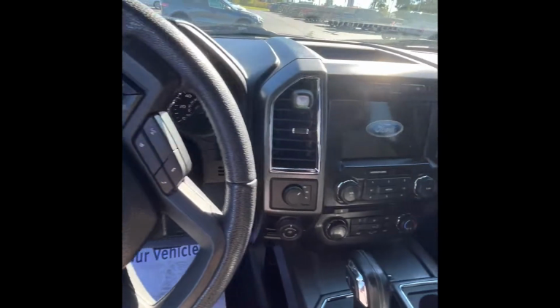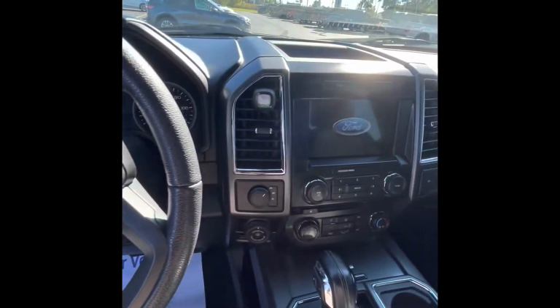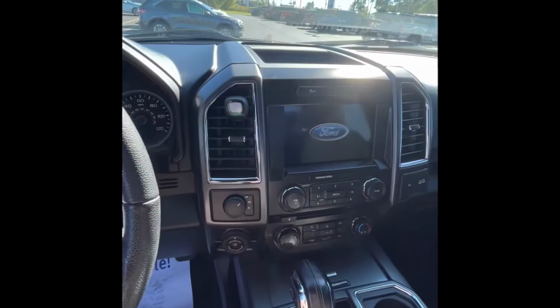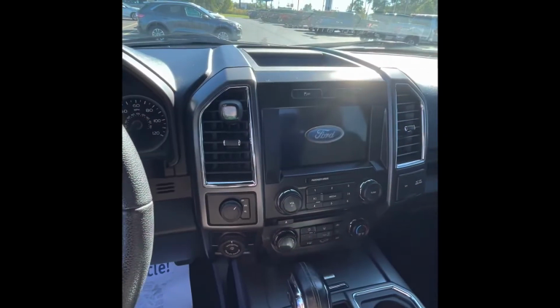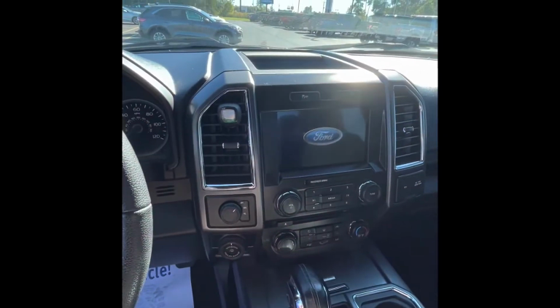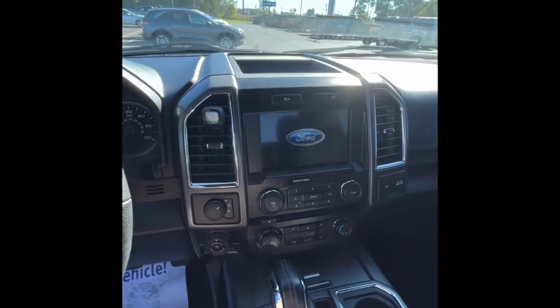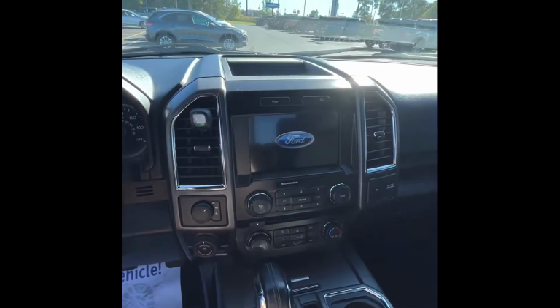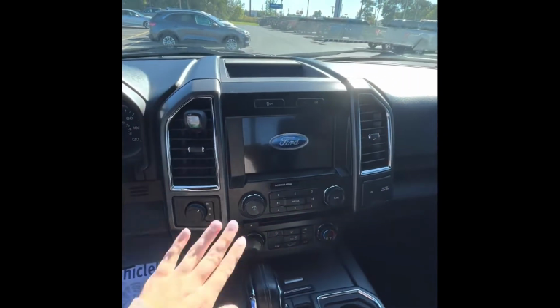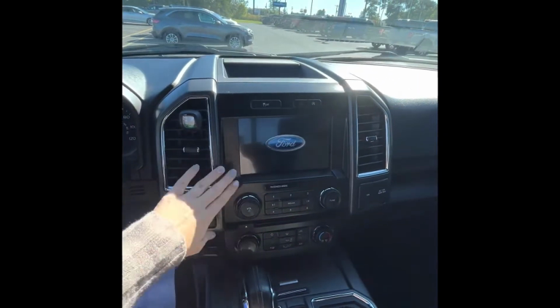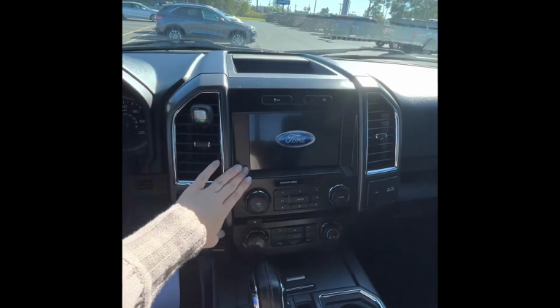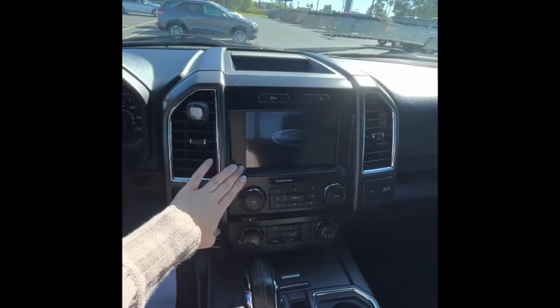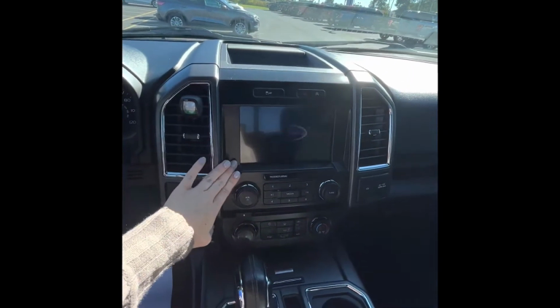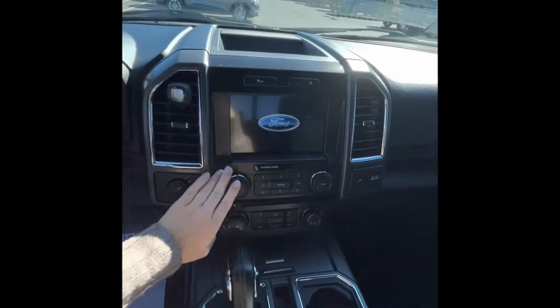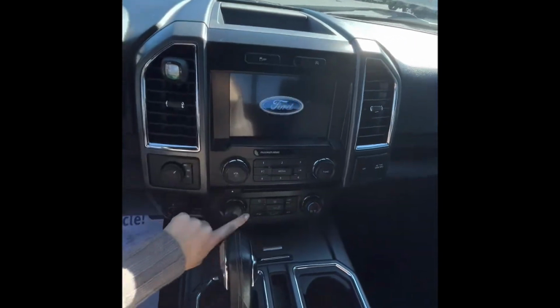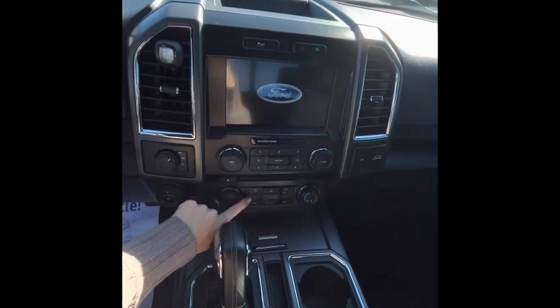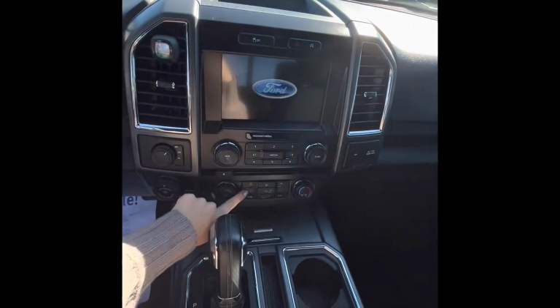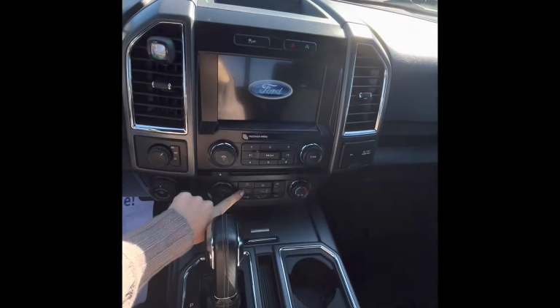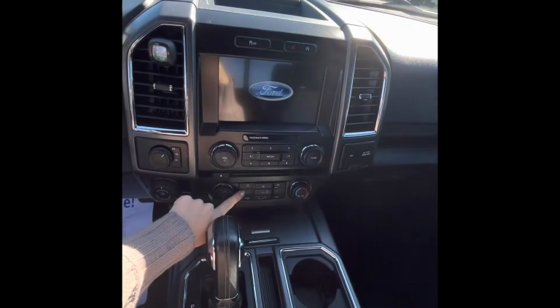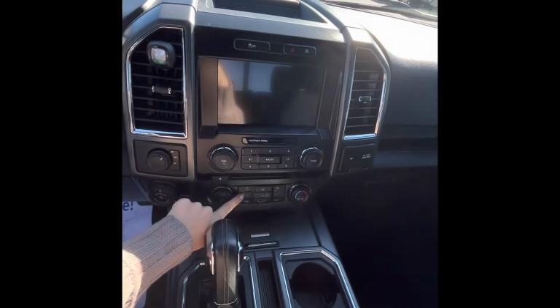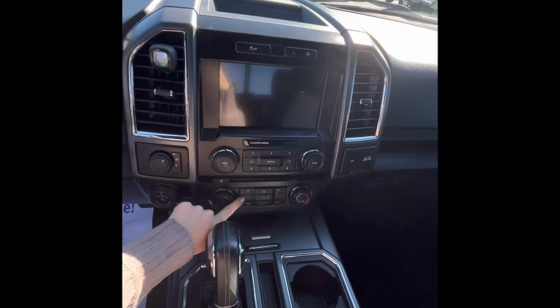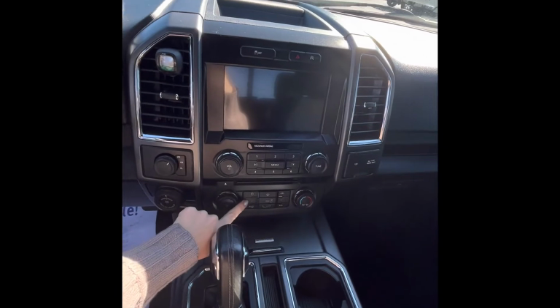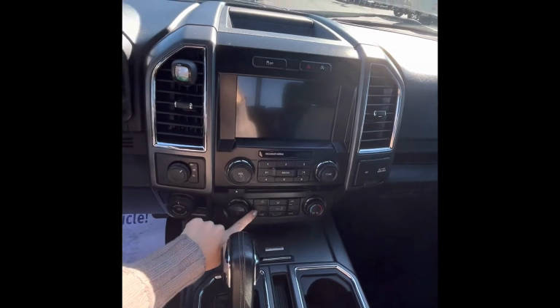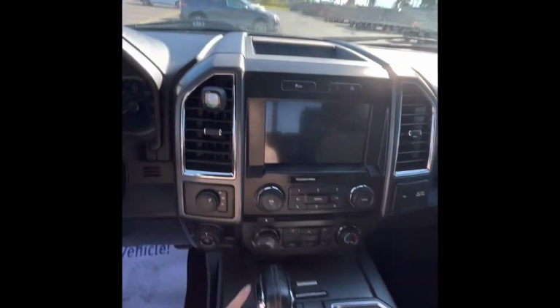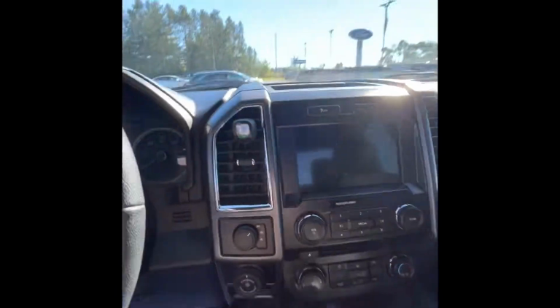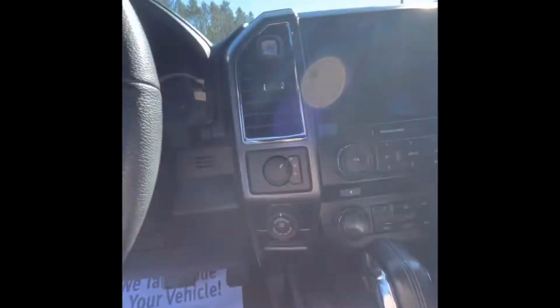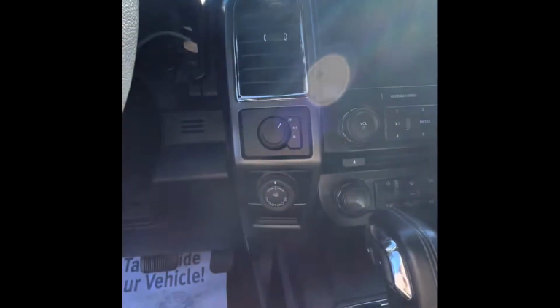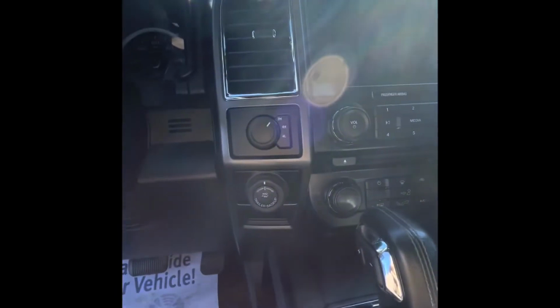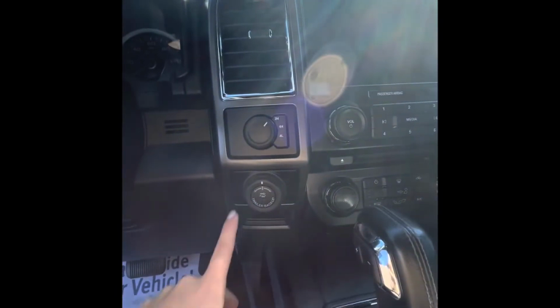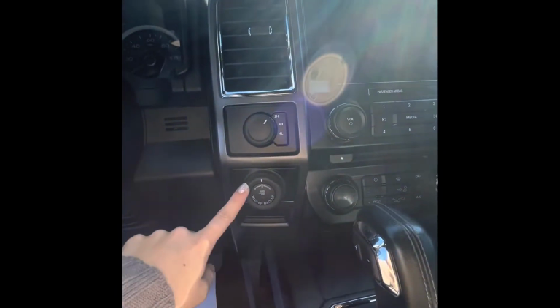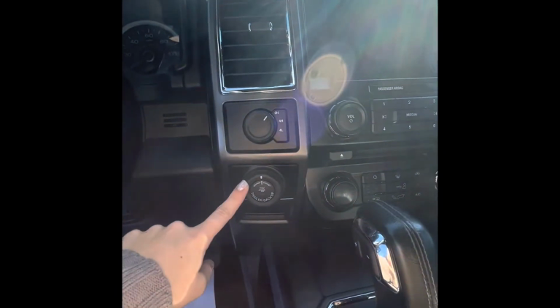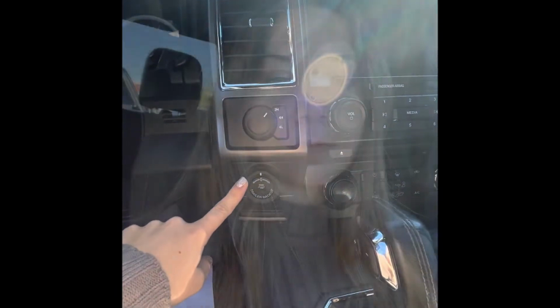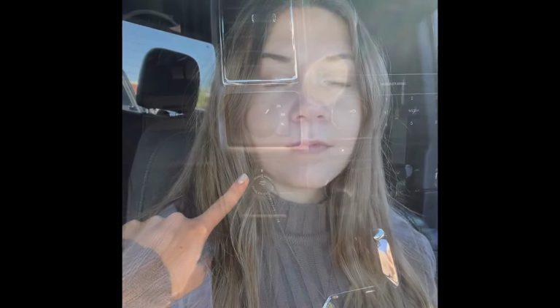It's going to have some nice features including the bigger touch screen, heated seats for driver and passenger, and your Pro Trailer Backup Assist.